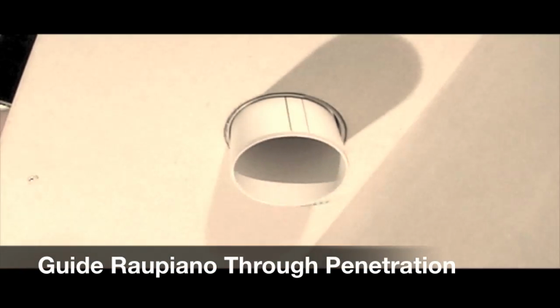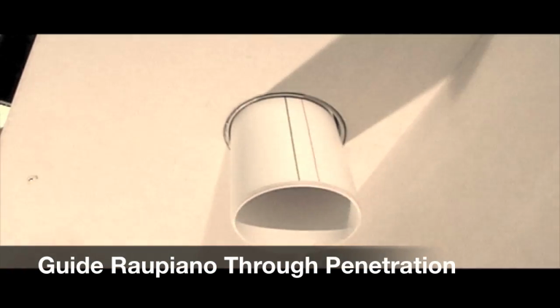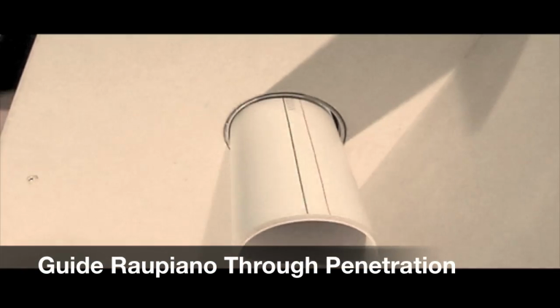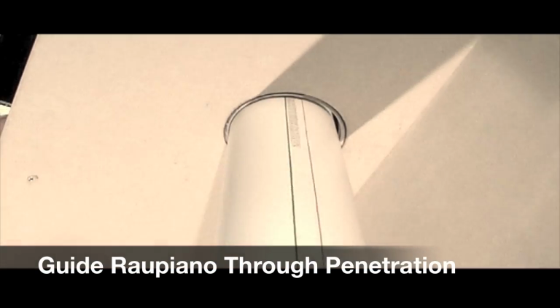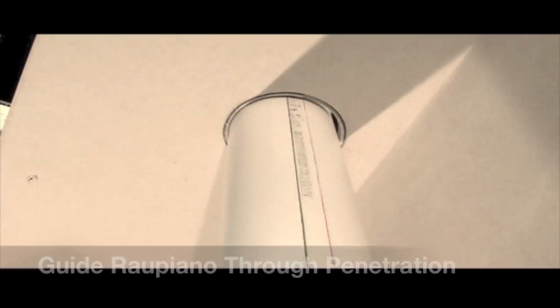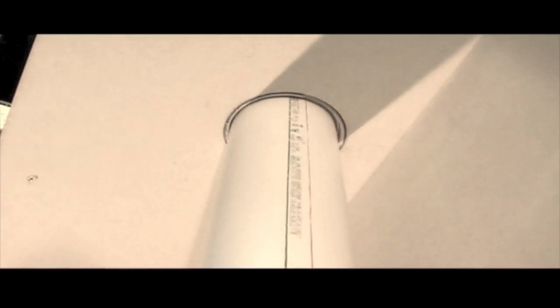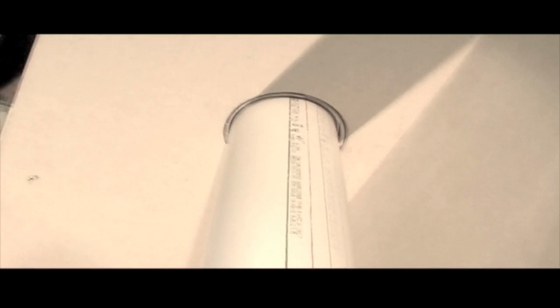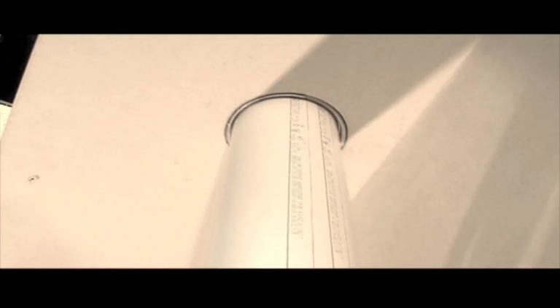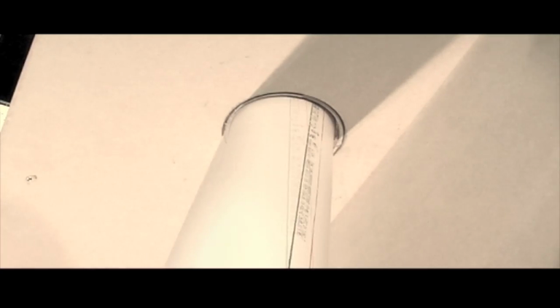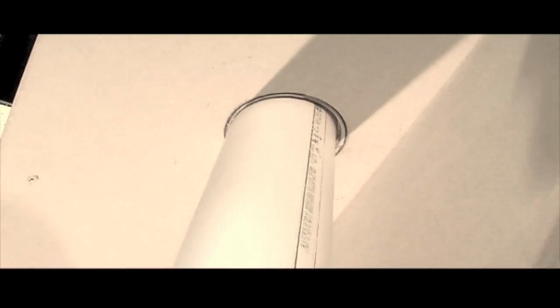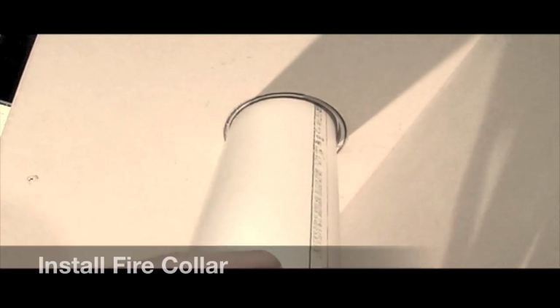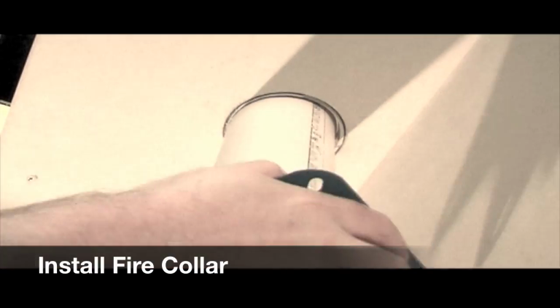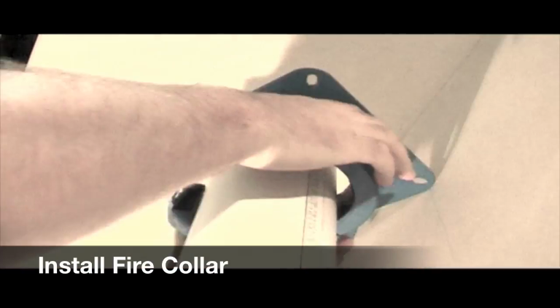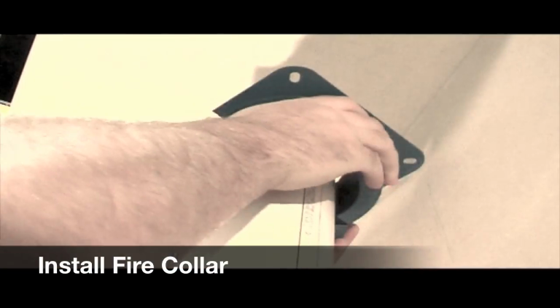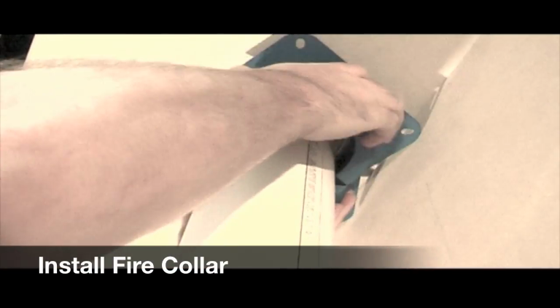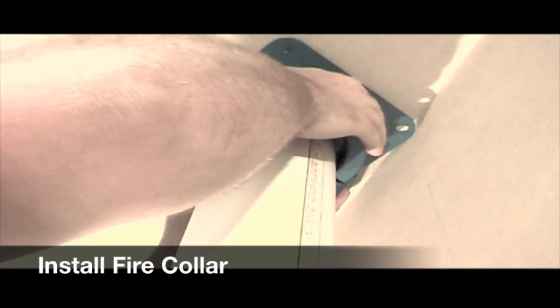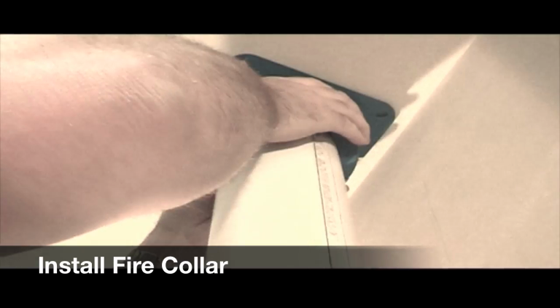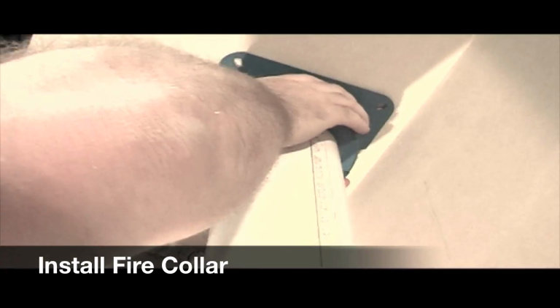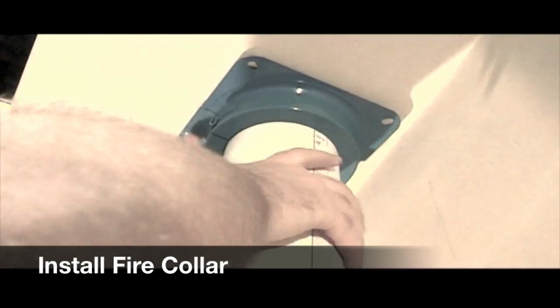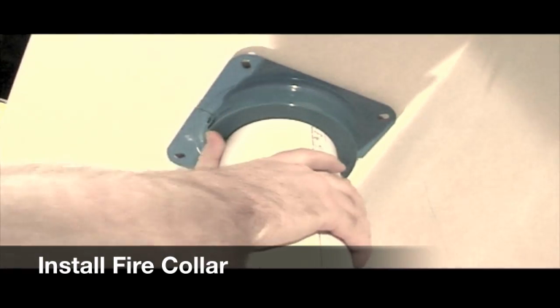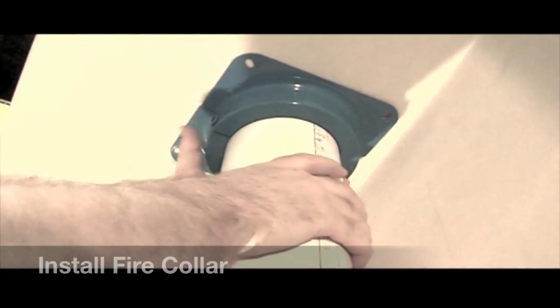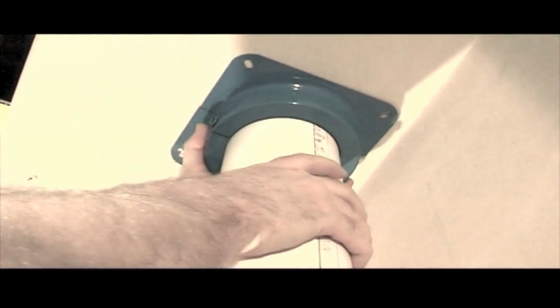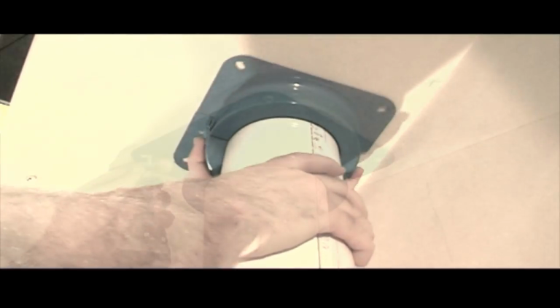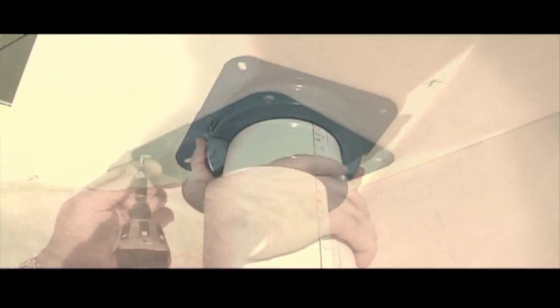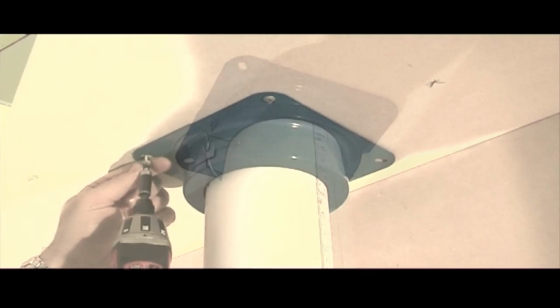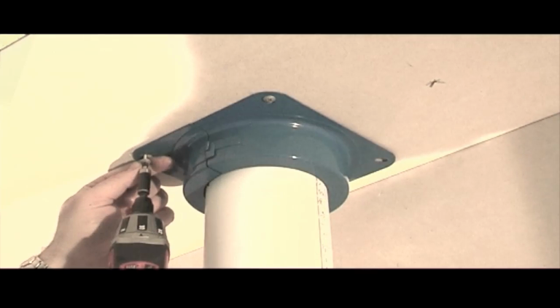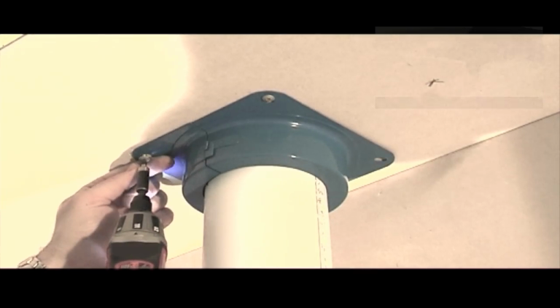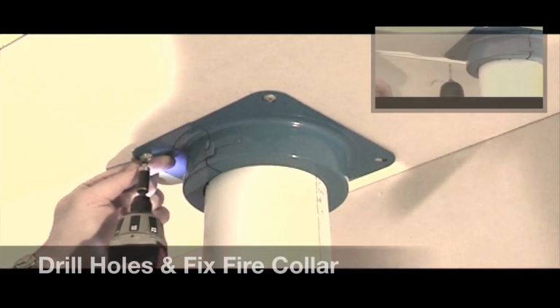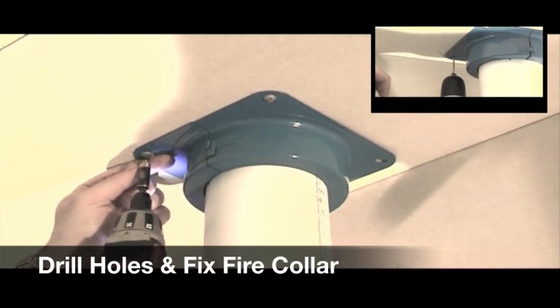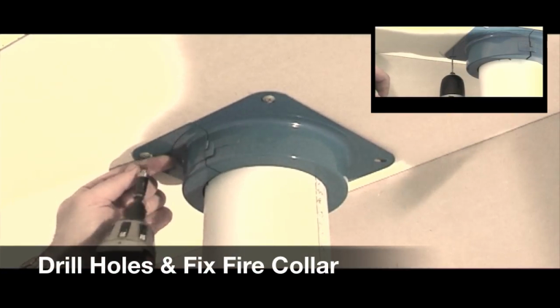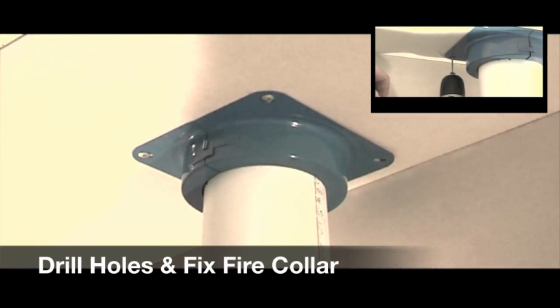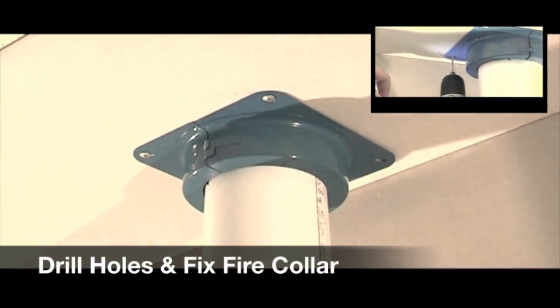Guide the Rao Piano pipe through the penetration in the slab. Install an approved fire collar and fix the collar to the slab.